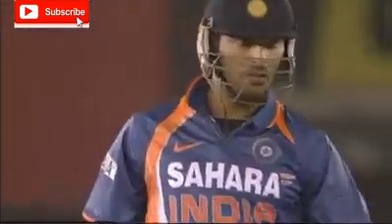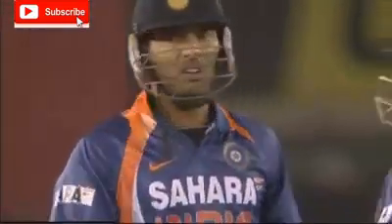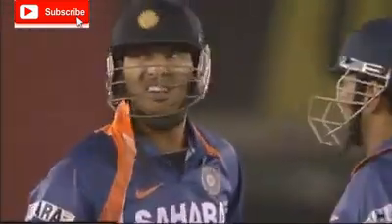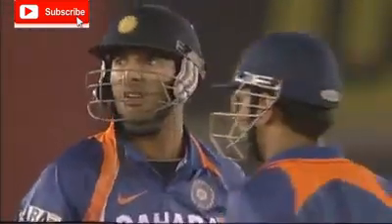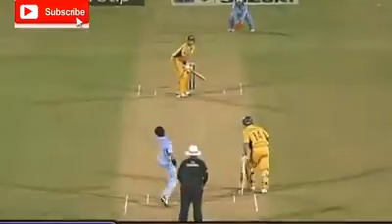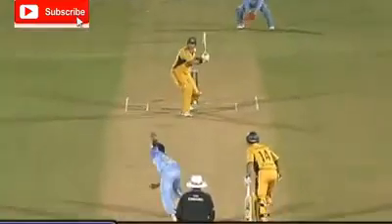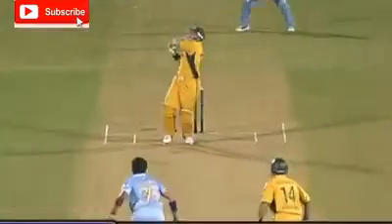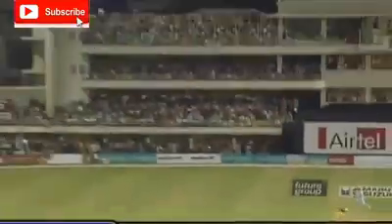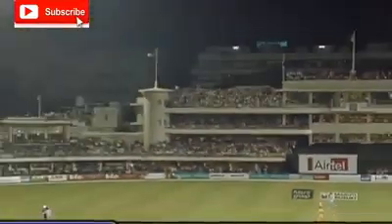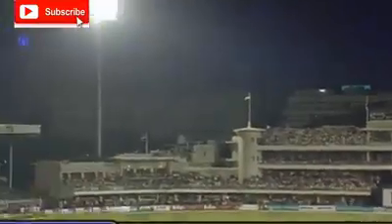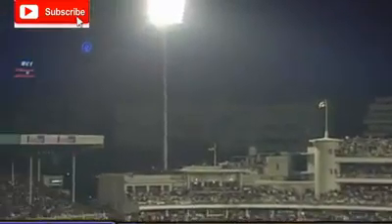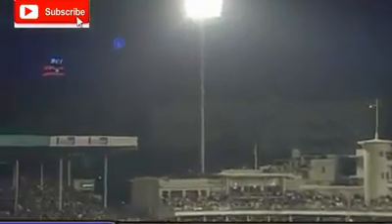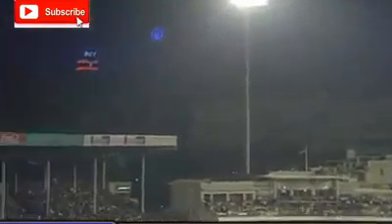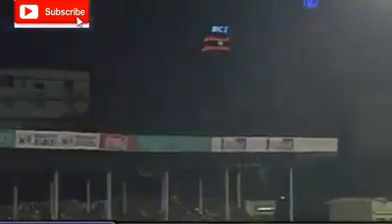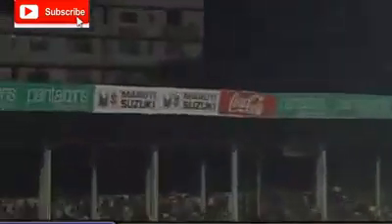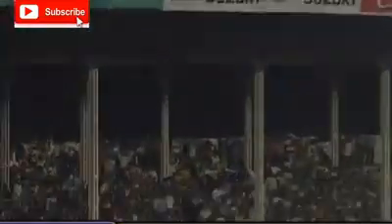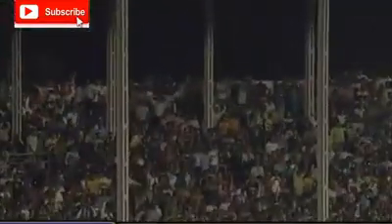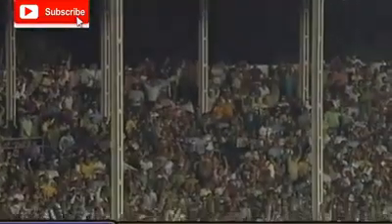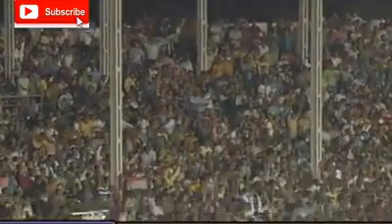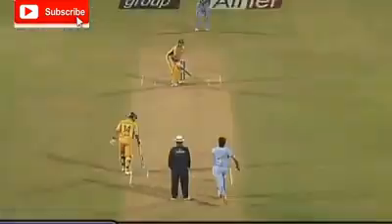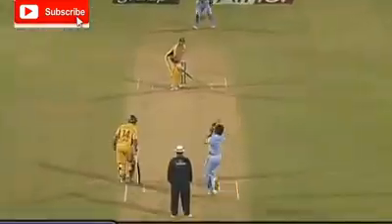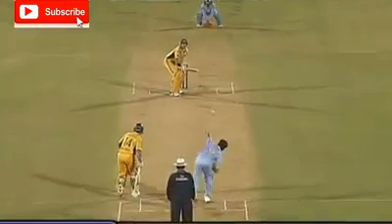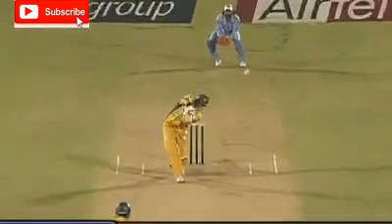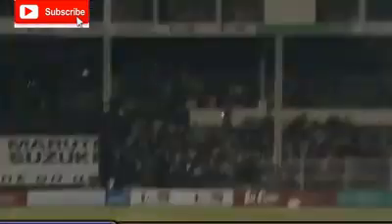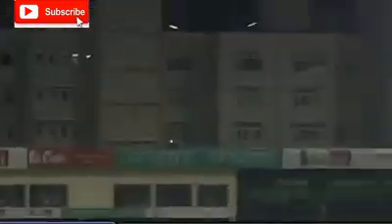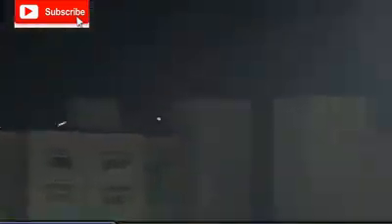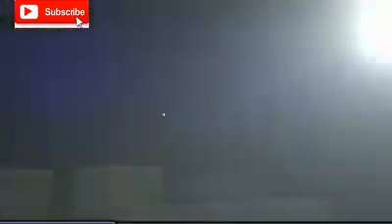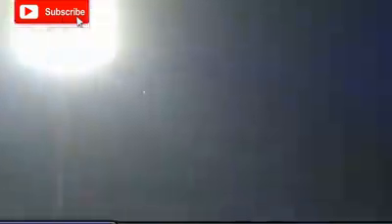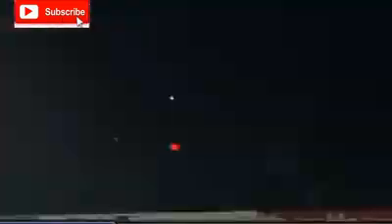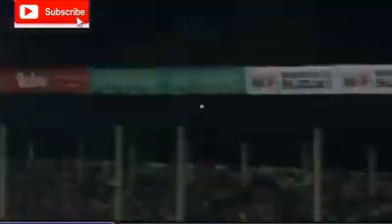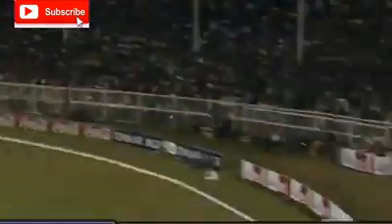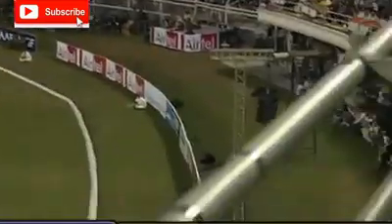21 off the over — 142. Oh, that has gone many a mile. That is on the roof. Oh, that's a good shot. That is out of here.